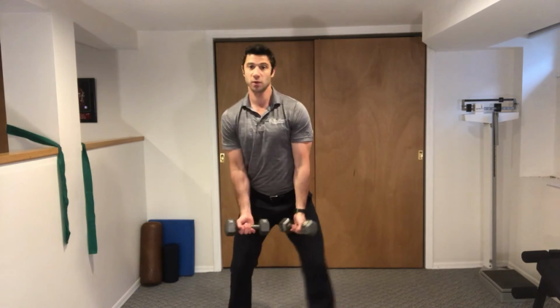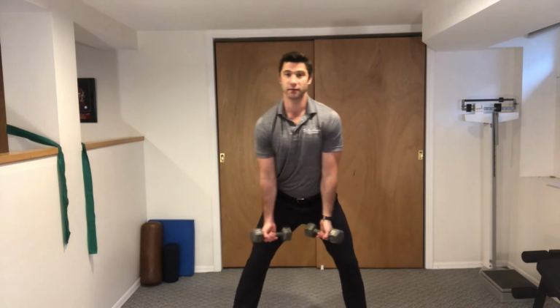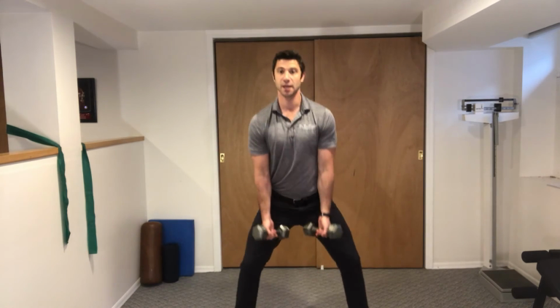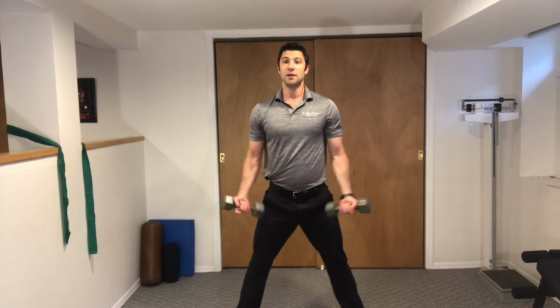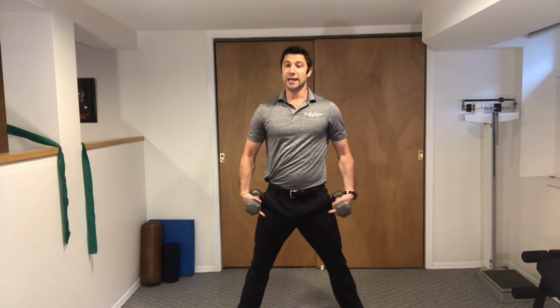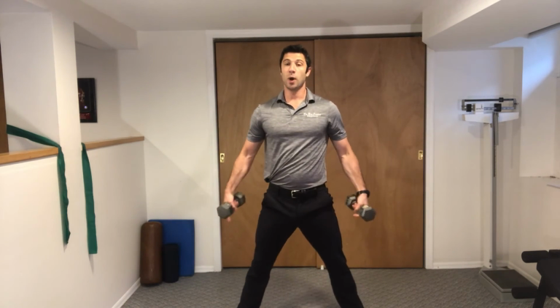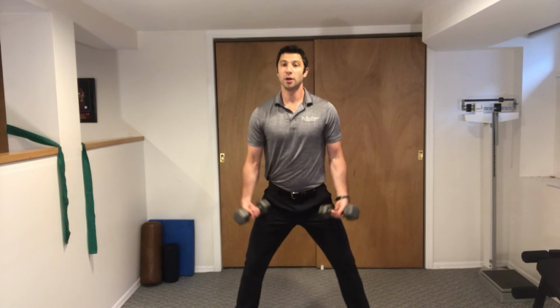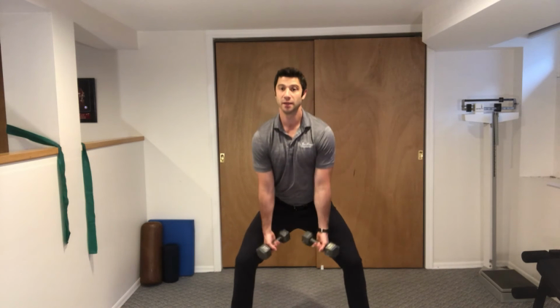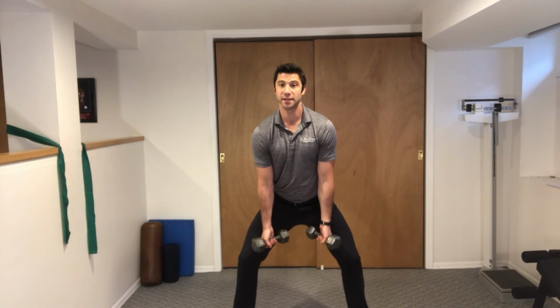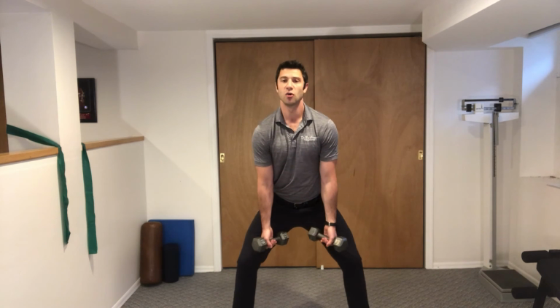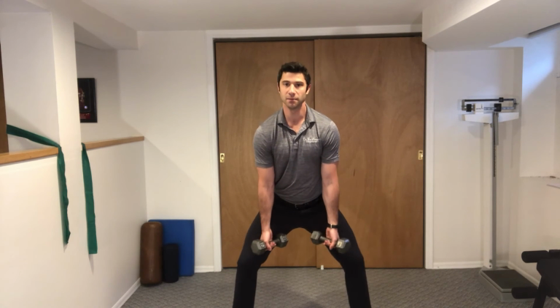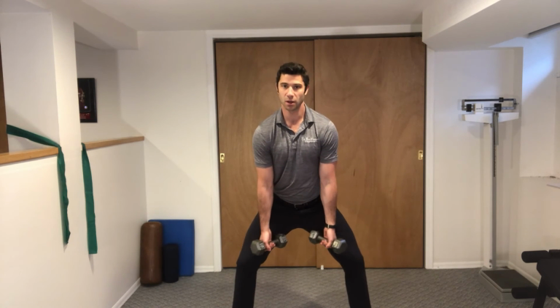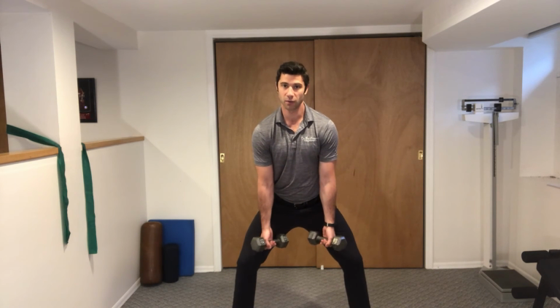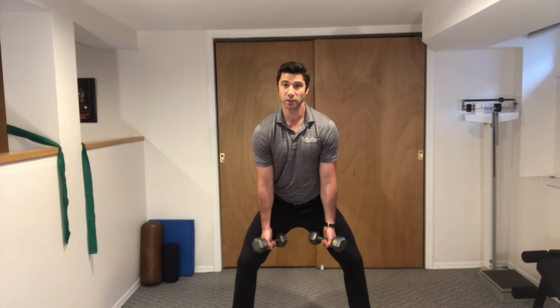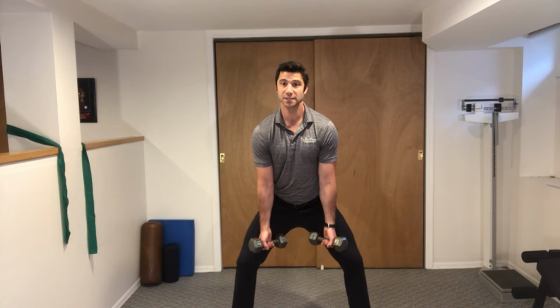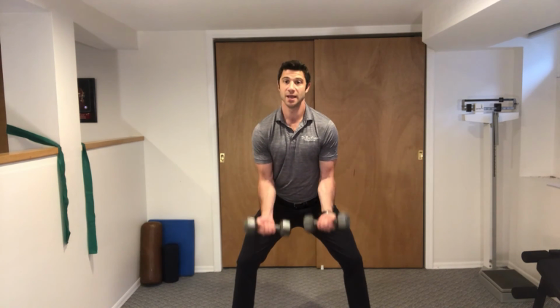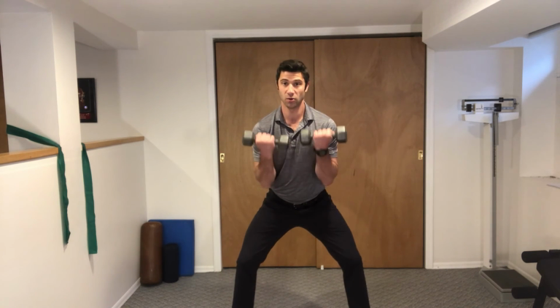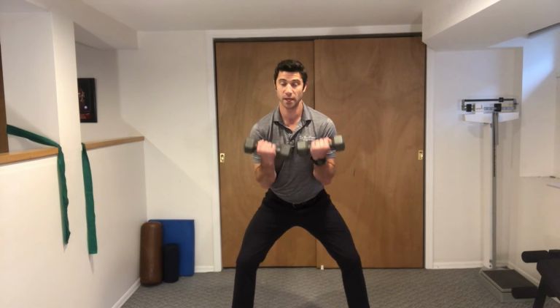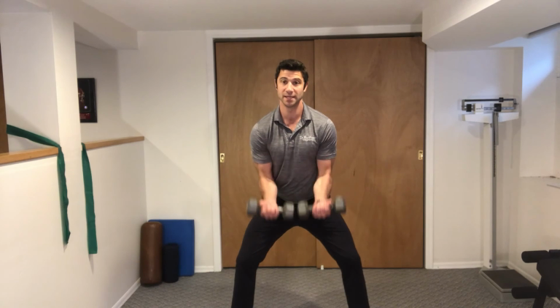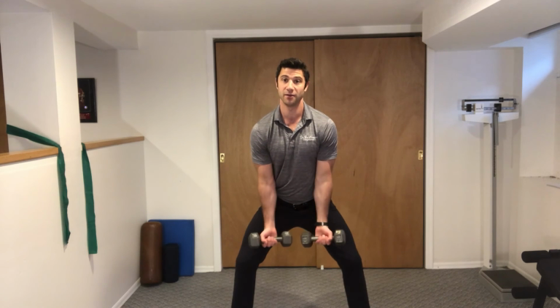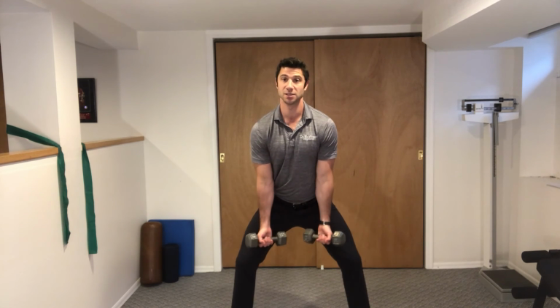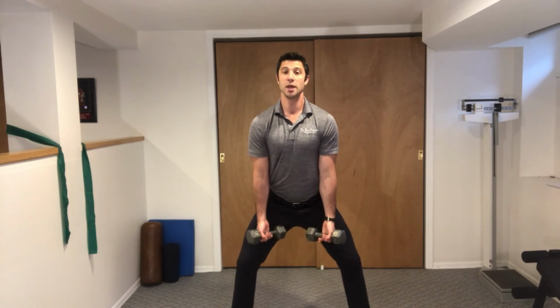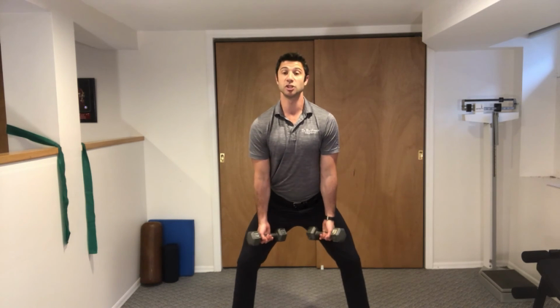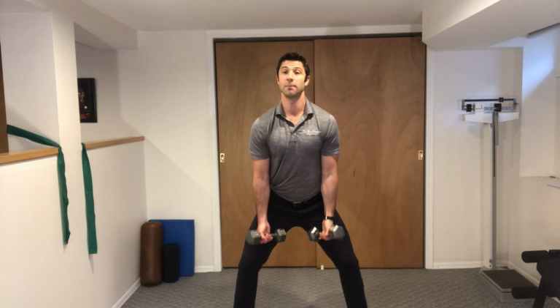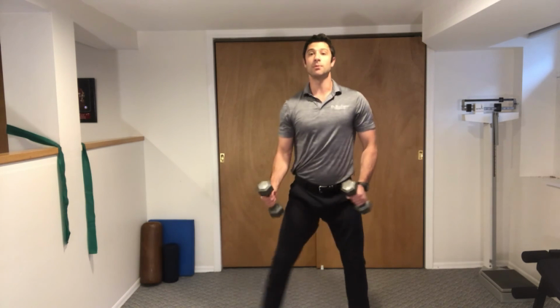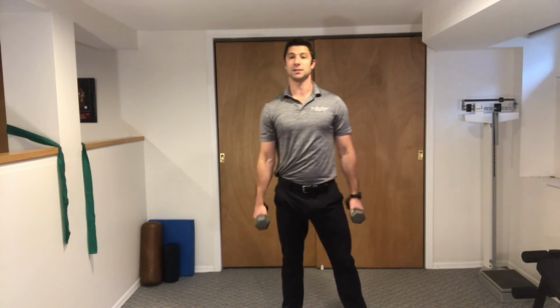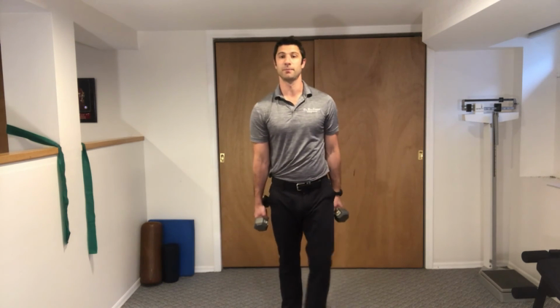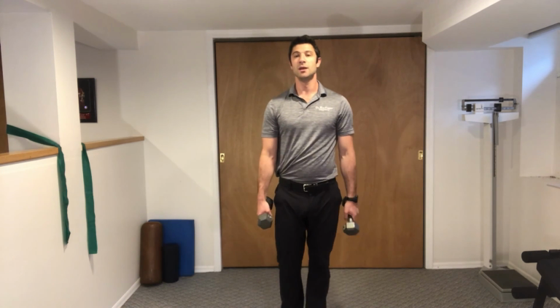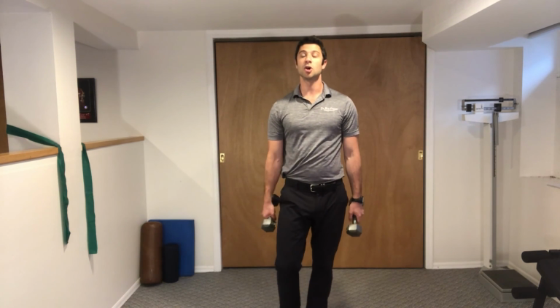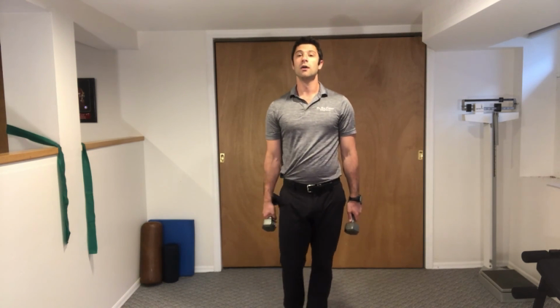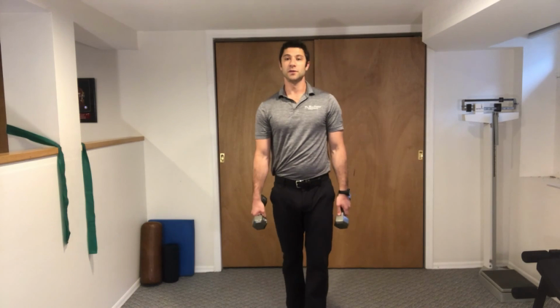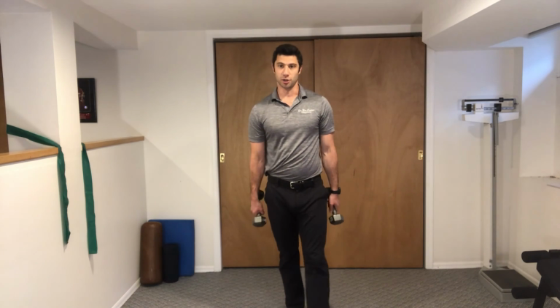This is what it looks like from the side. Legs wide apart, hands right in the middle, right between the legs, and all the way up, down nice and slow. Keep the chest up and keep the belly tight. These are fielder curls.